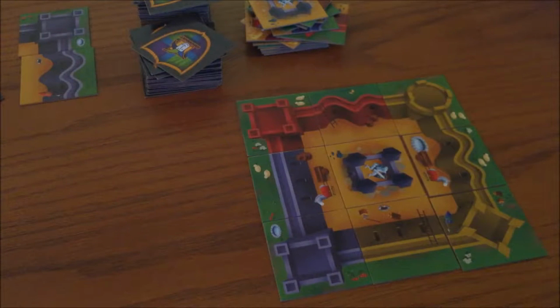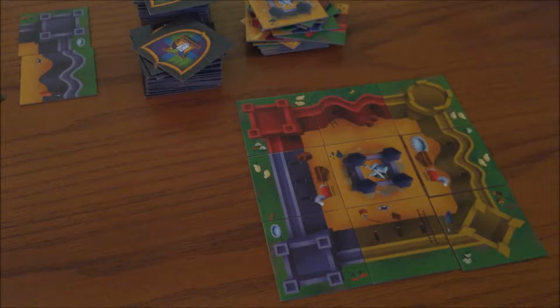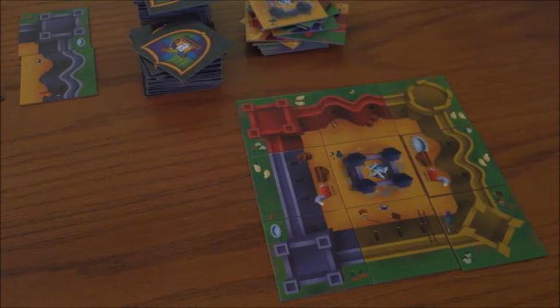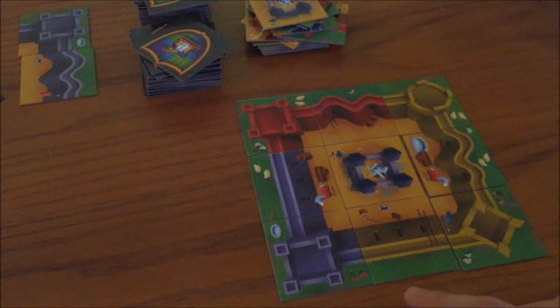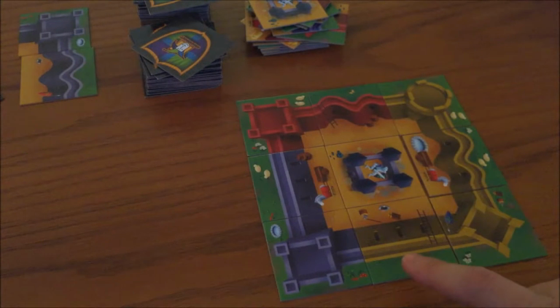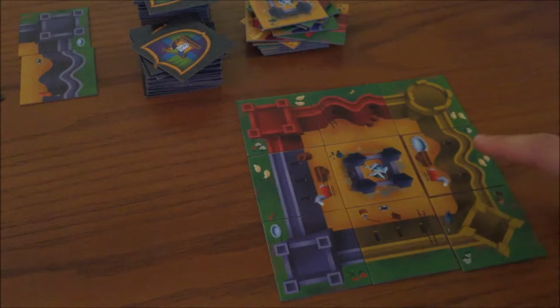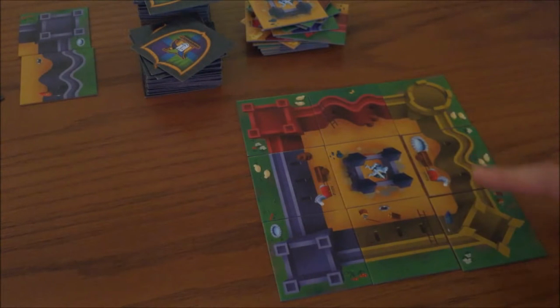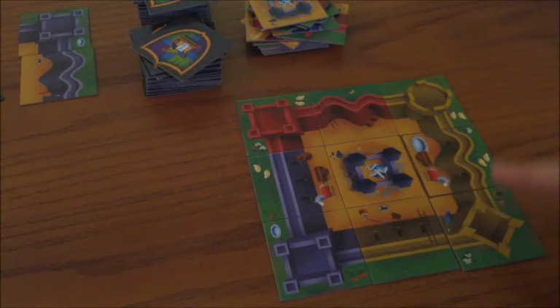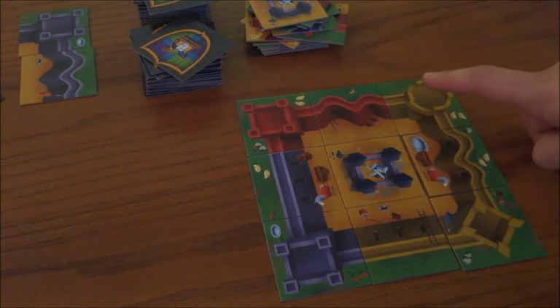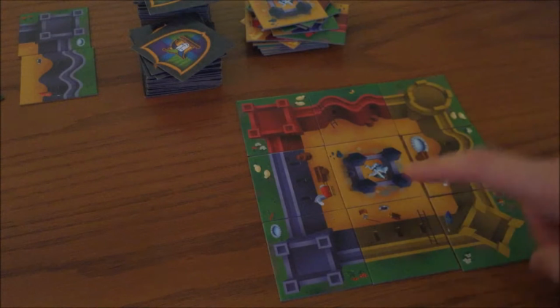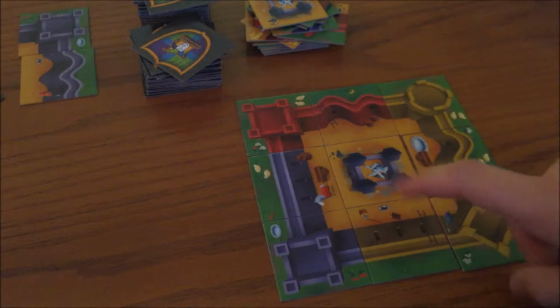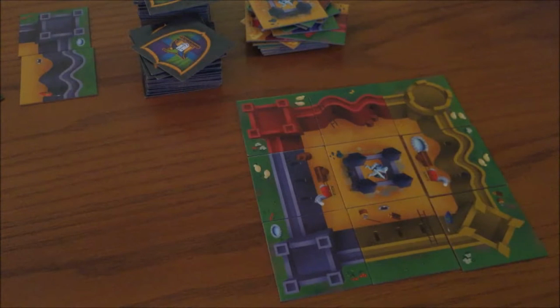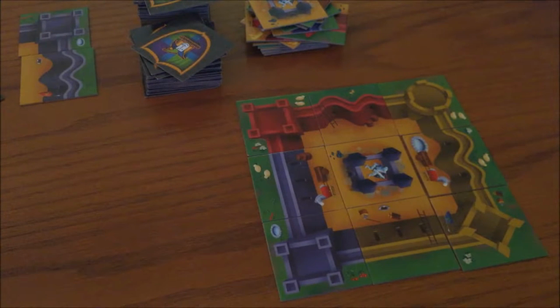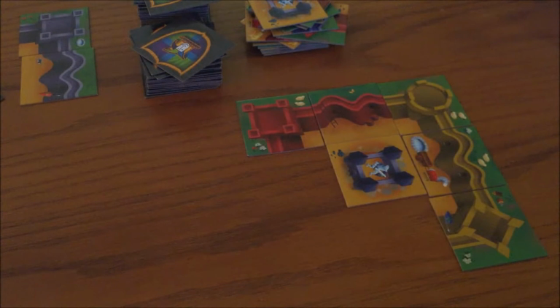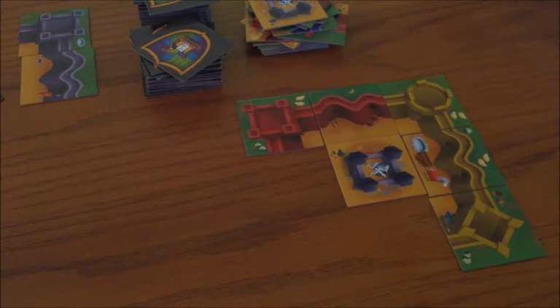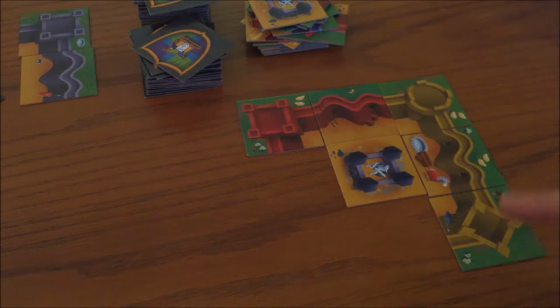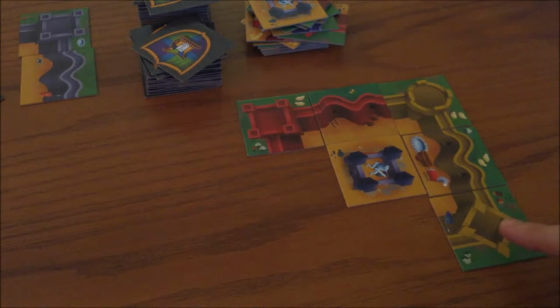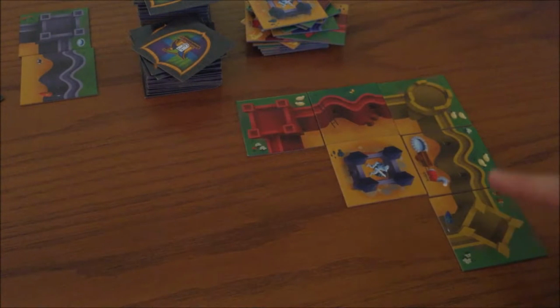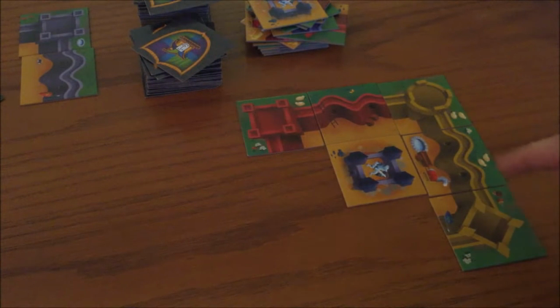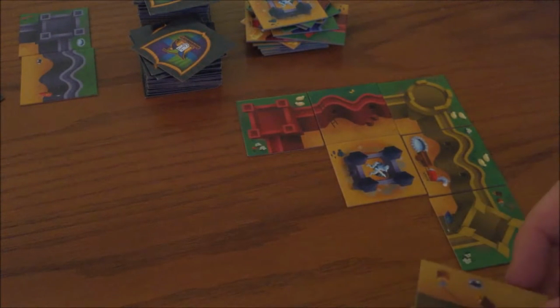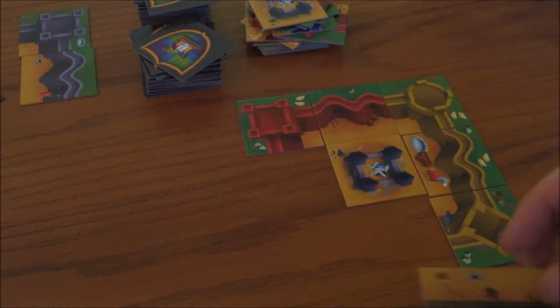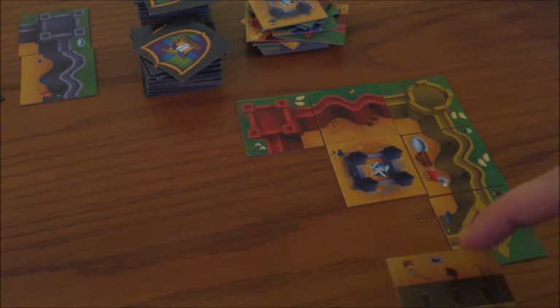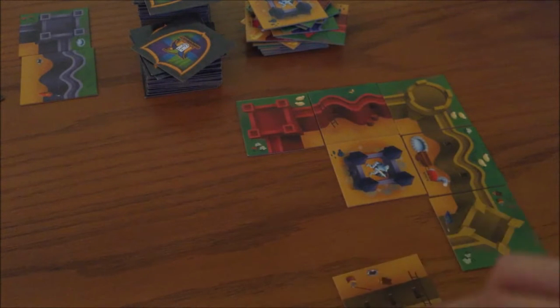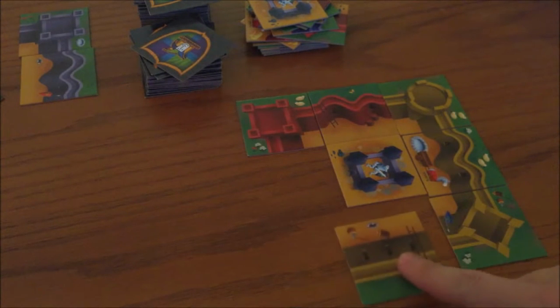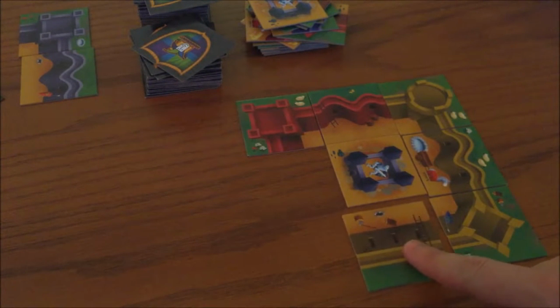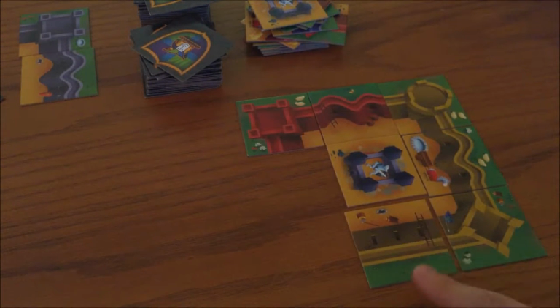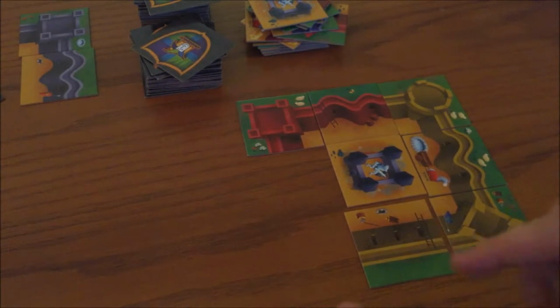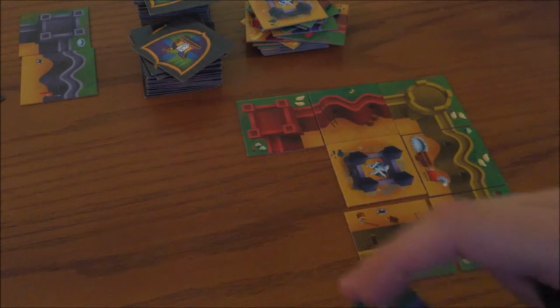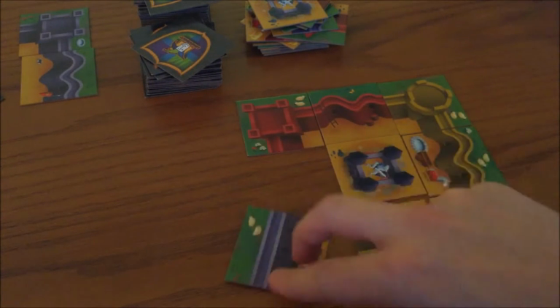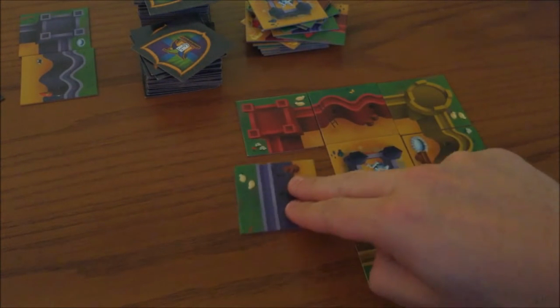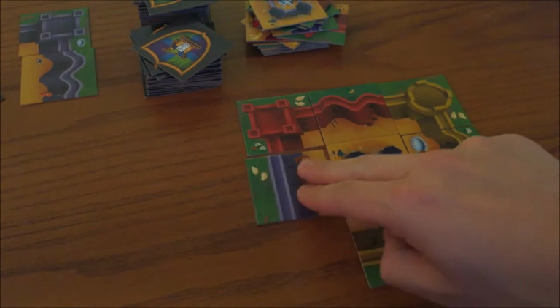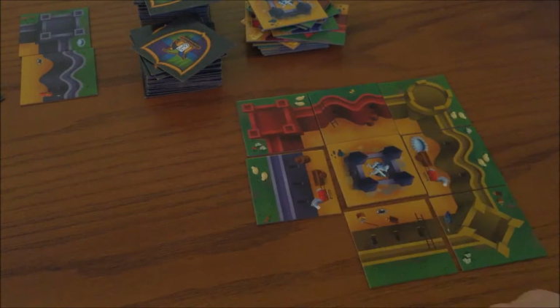A castle will always consist of four walls, four towers, and a keep in the middle. To build your castle, you start either with a tower or a wall, and each adjacent tile that you place either has to match in color or in shape.